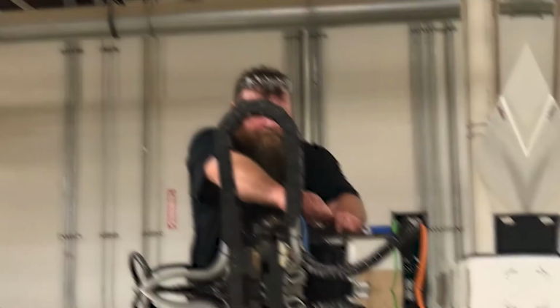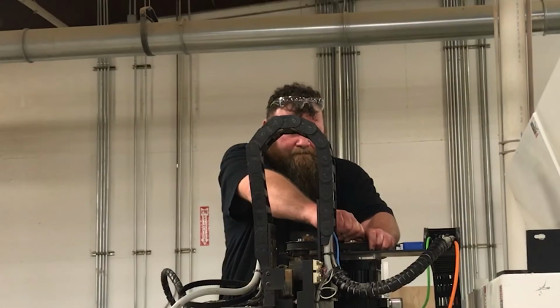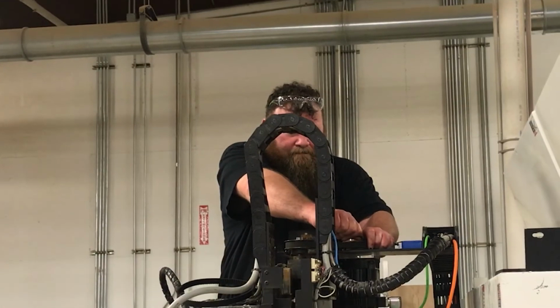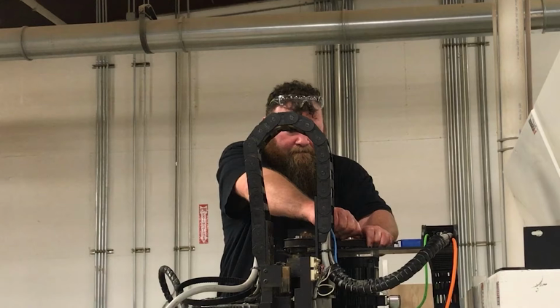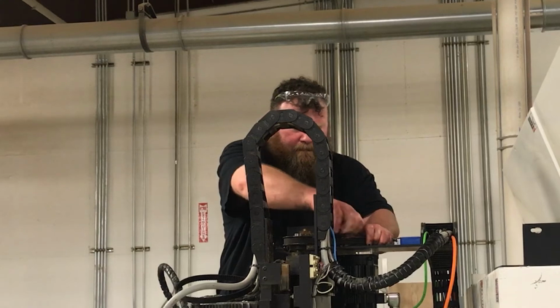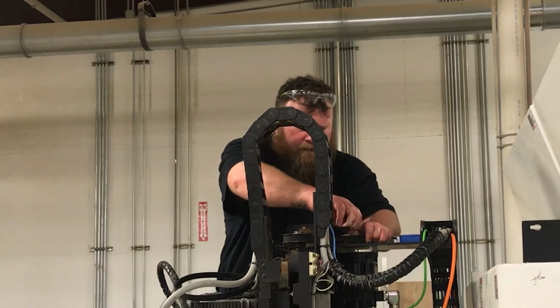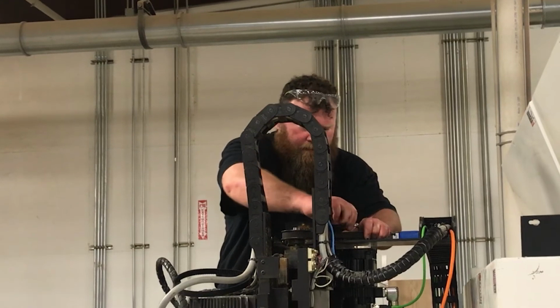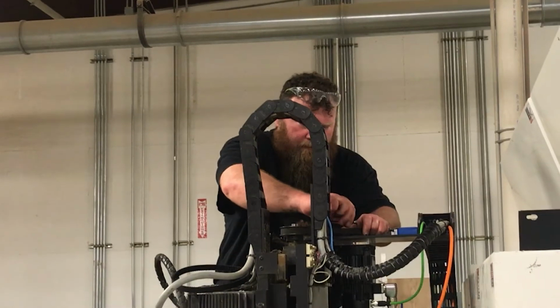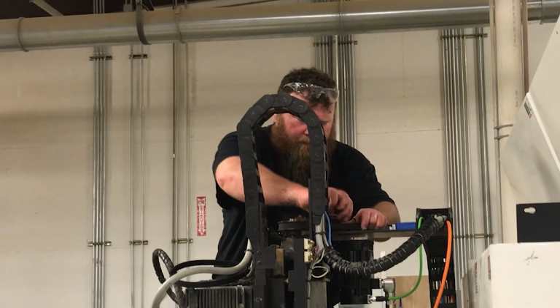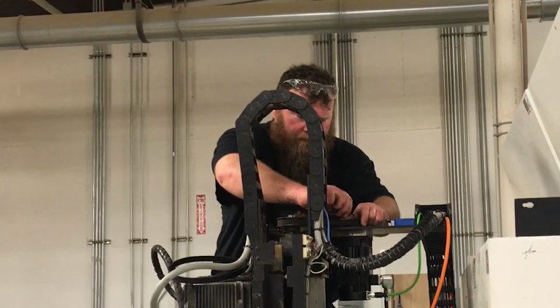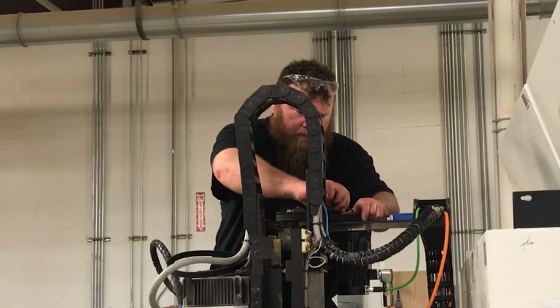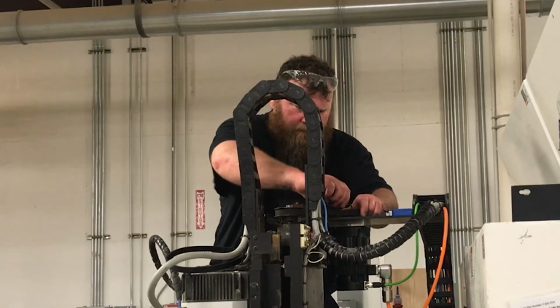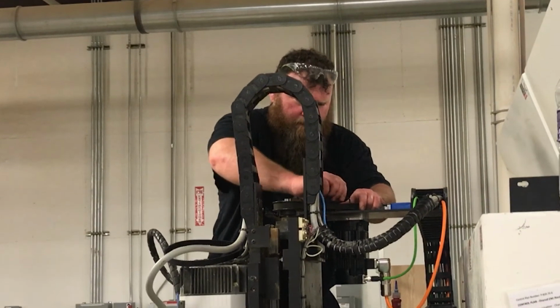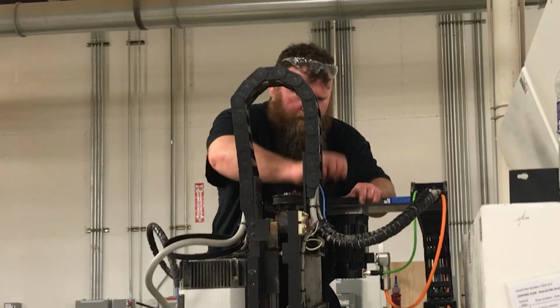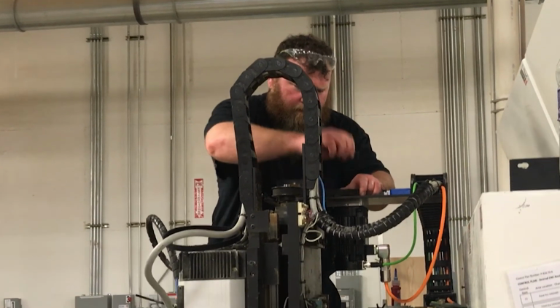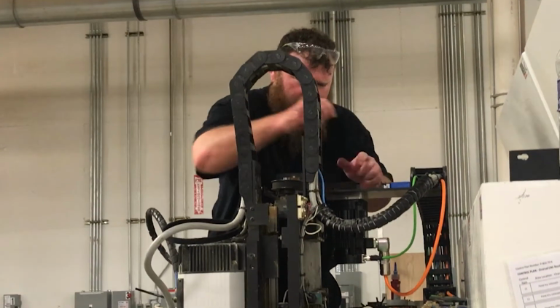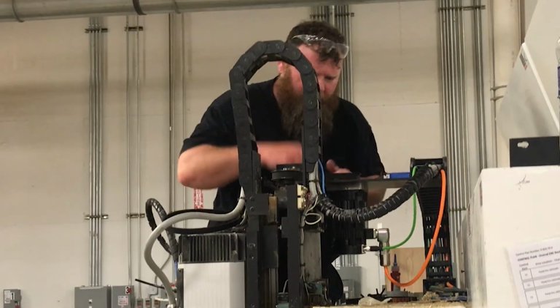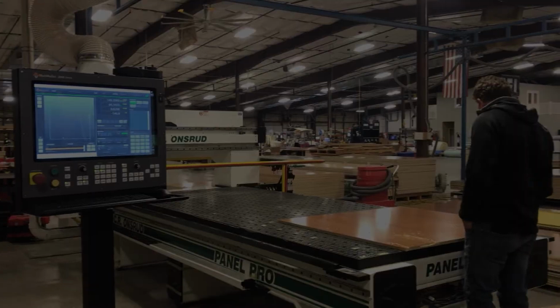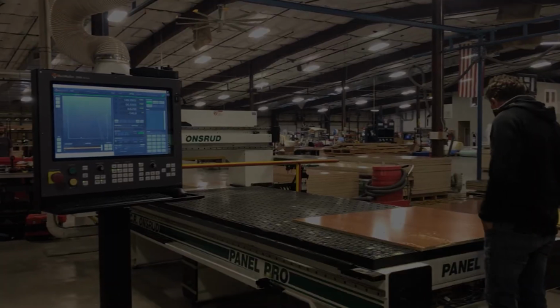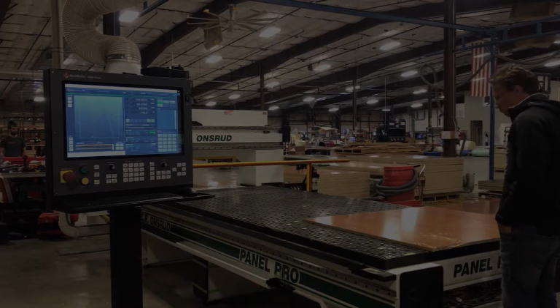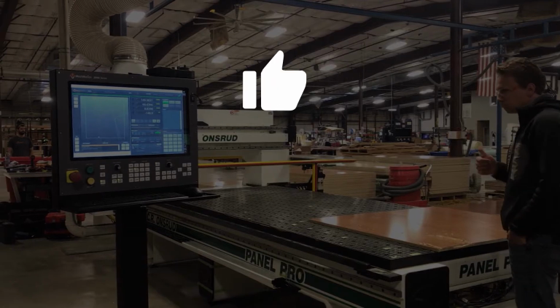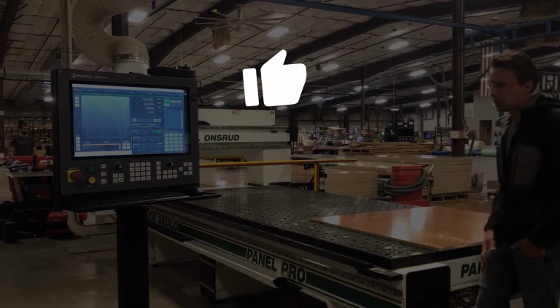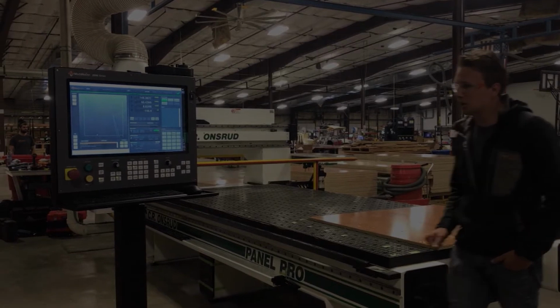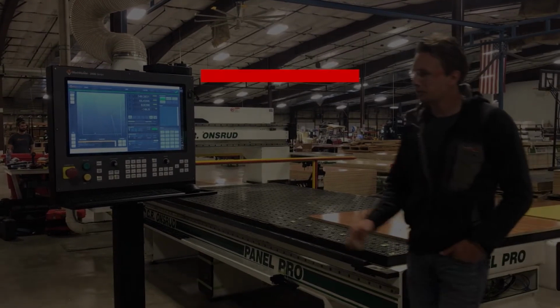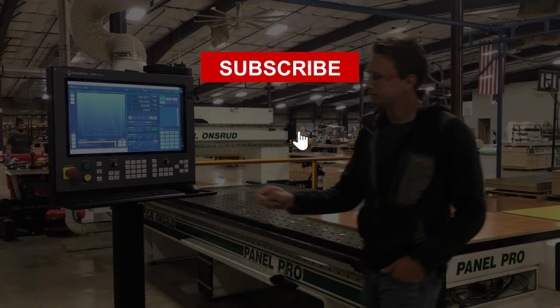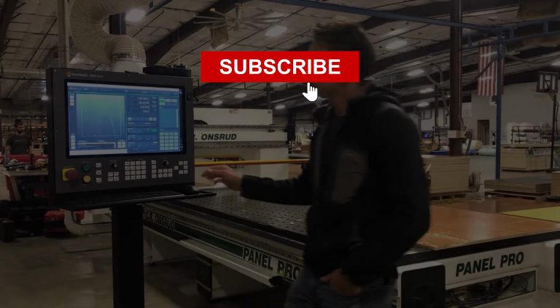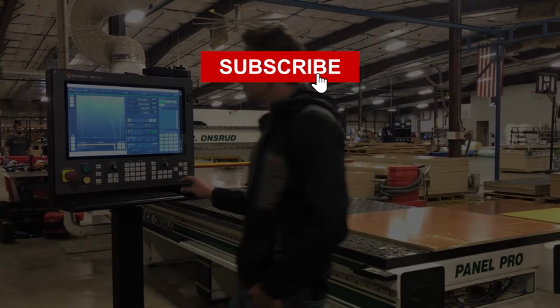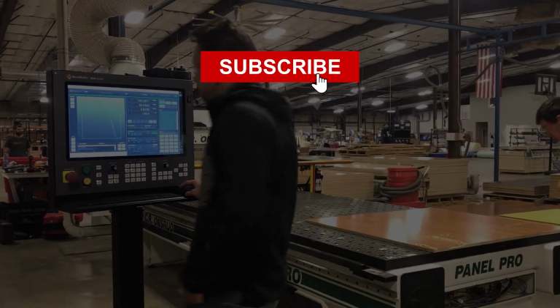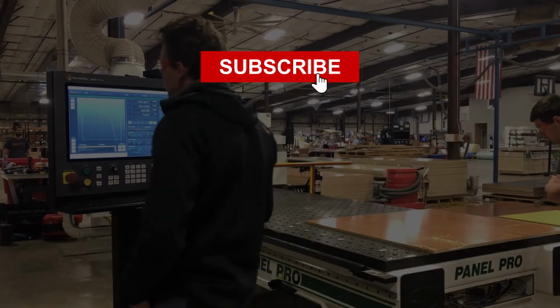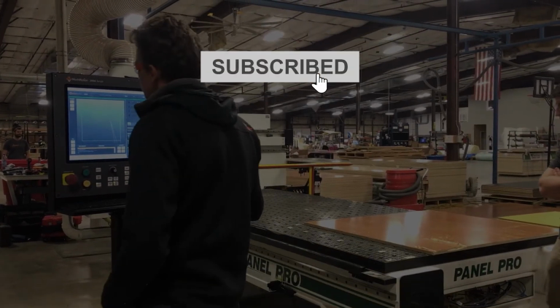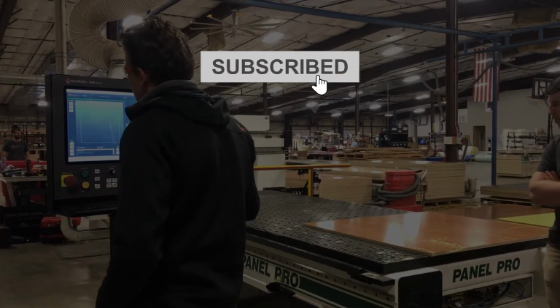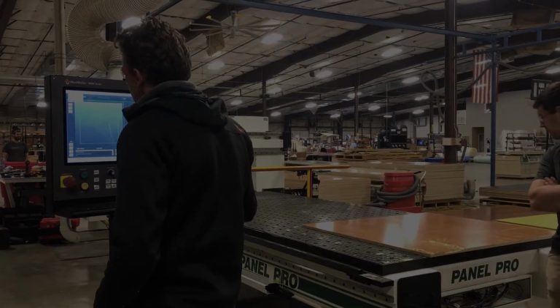If you have a machine you'd like to upgrade, please reach out, talk to us, and see what we can do for you. Thanks so much for watching. Please like, share, comment, subscribe, and stay in touch — we'd love to hear from you.